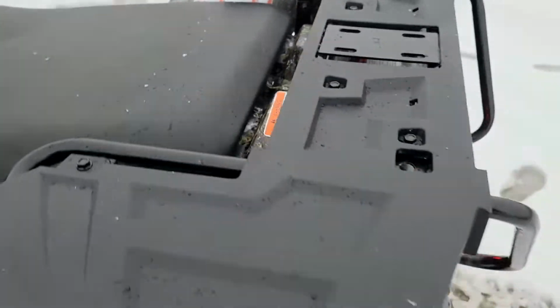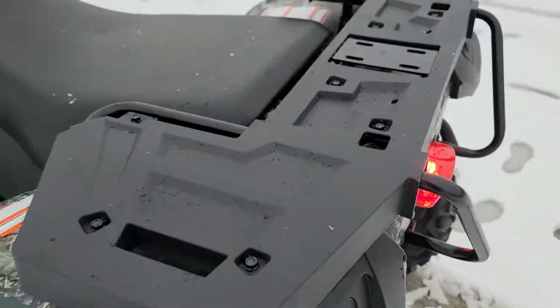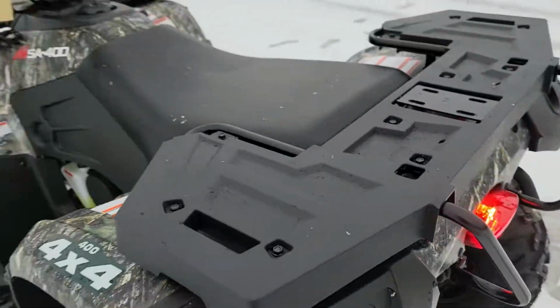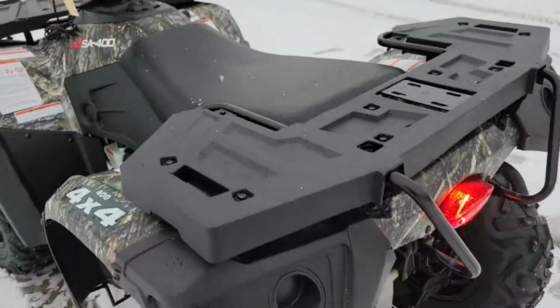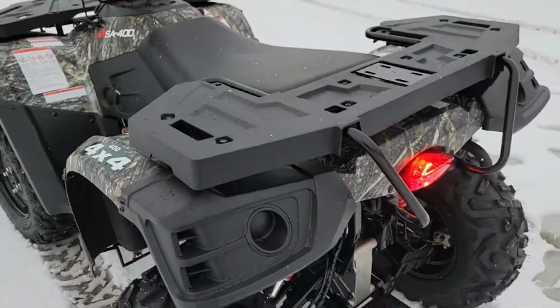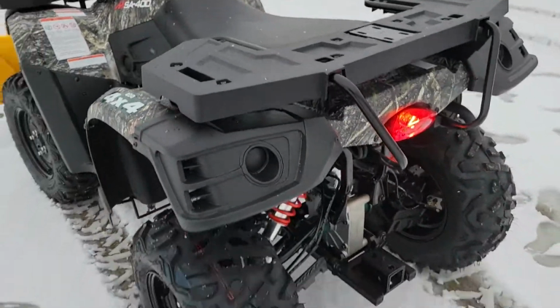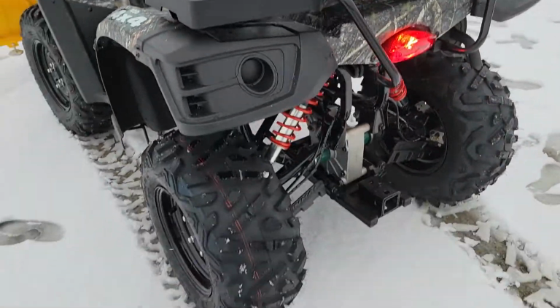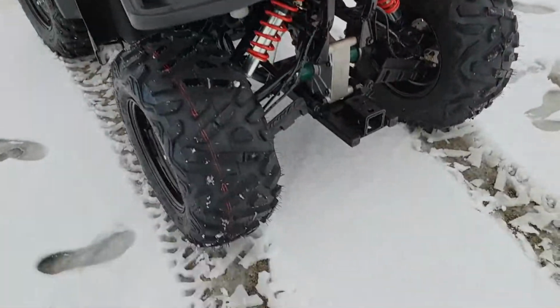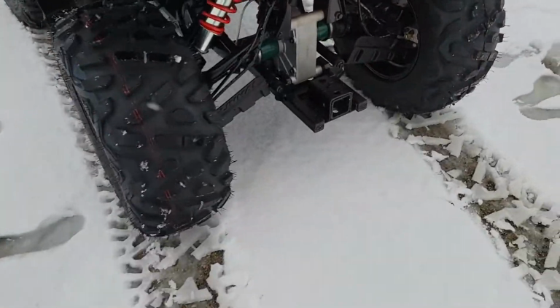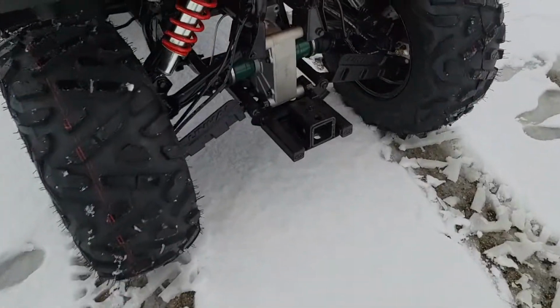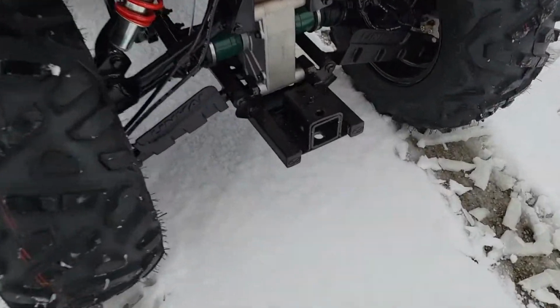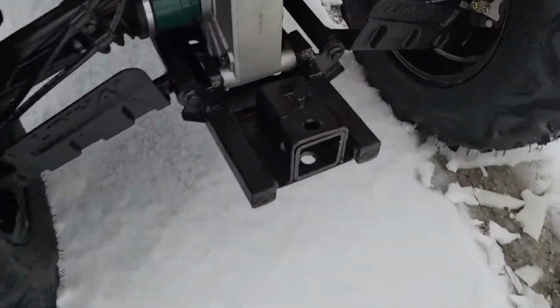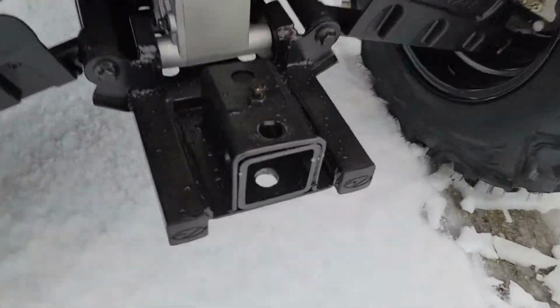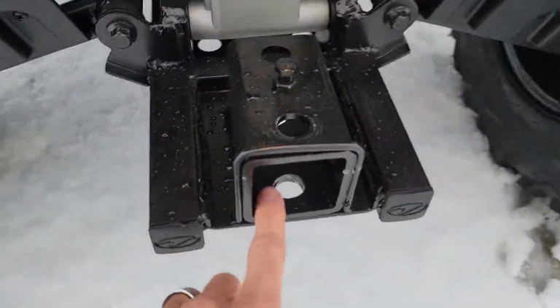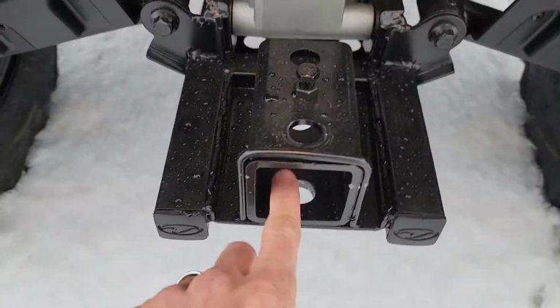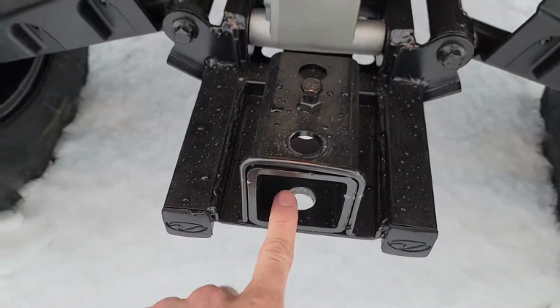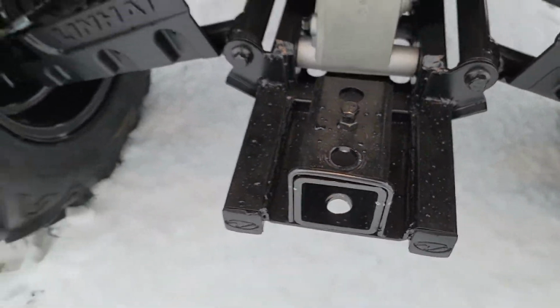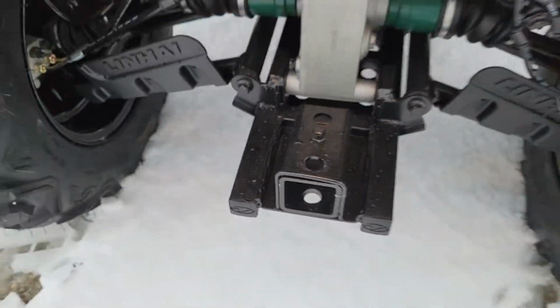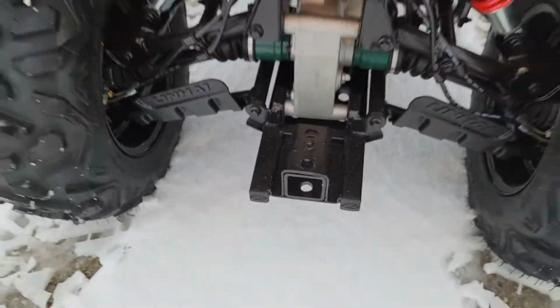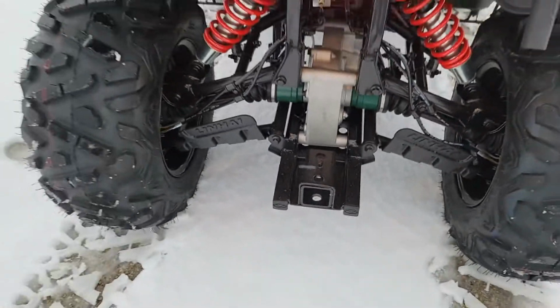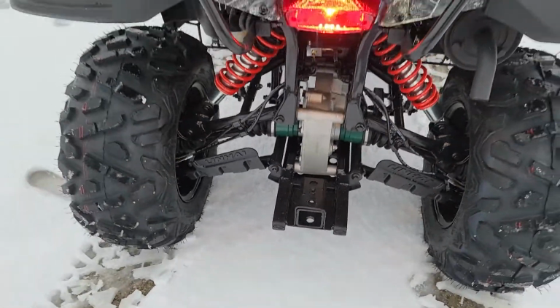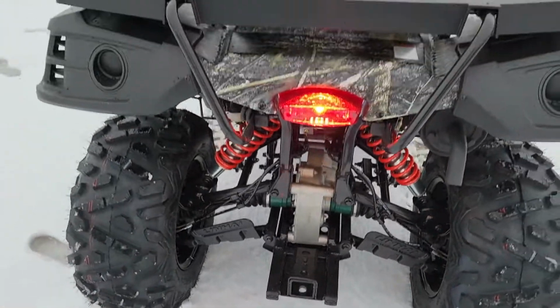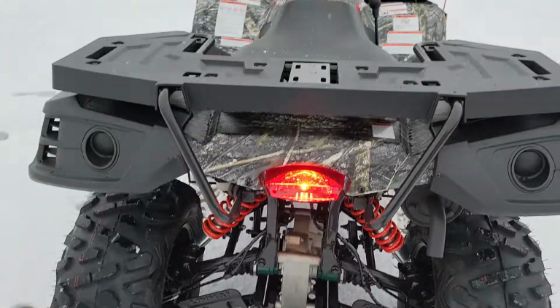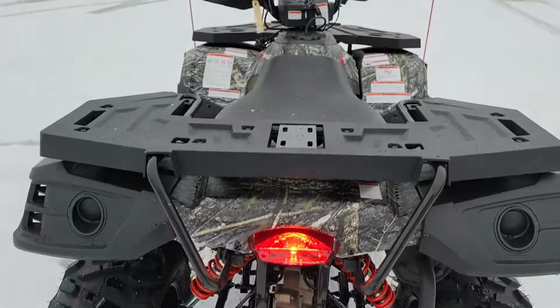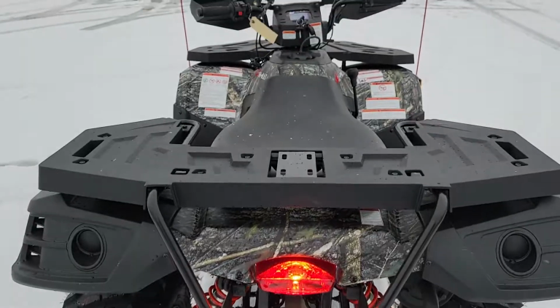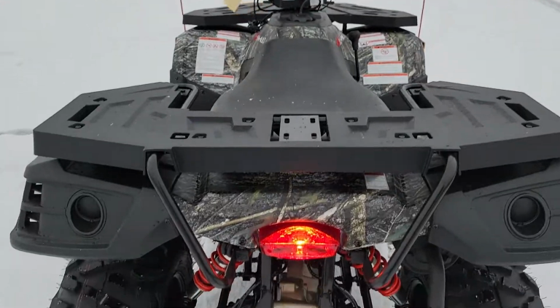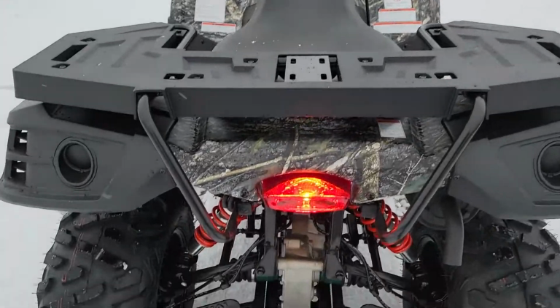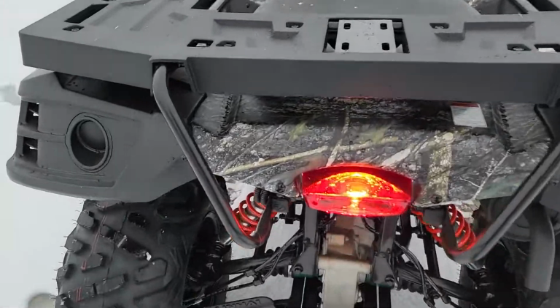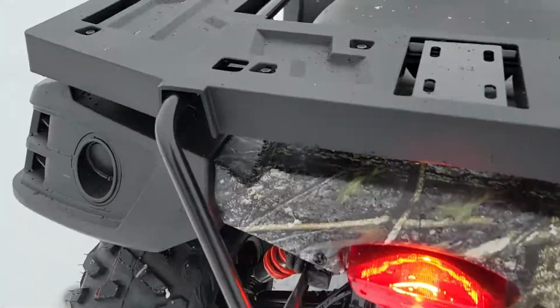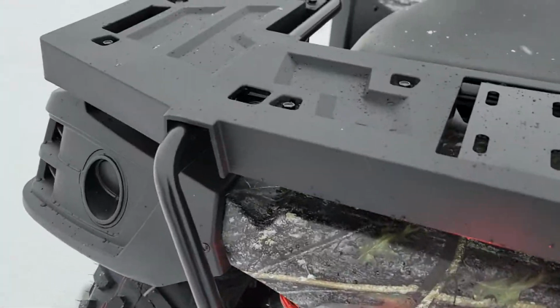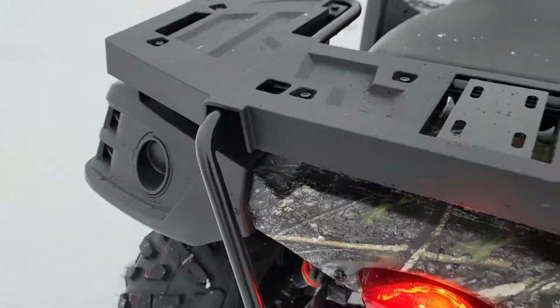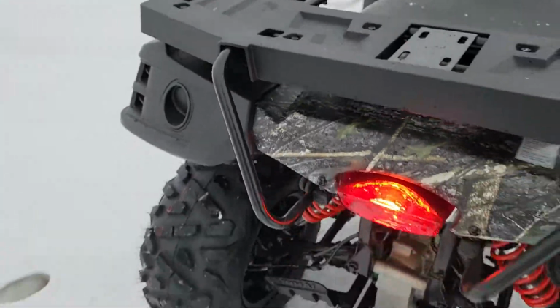One other cool feature it does have is the 2-inch receiver right in the rear, so you can go ahead and pull around a trailer, tractor, whatnot.